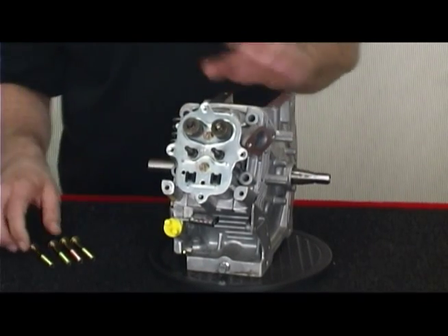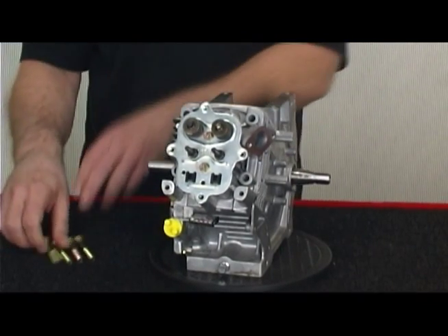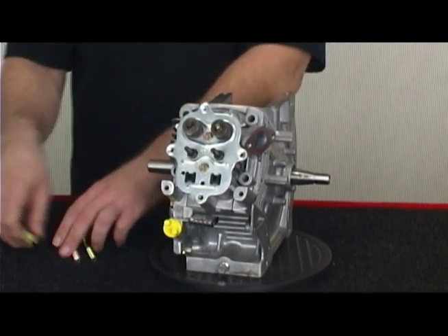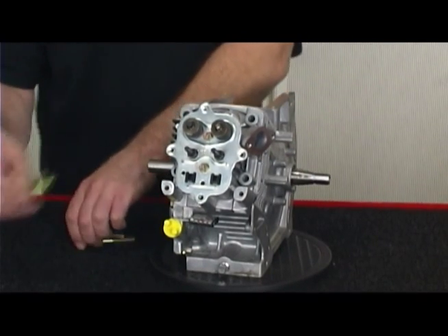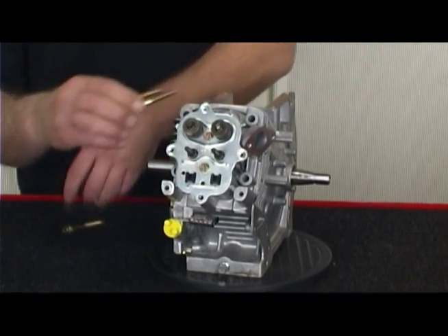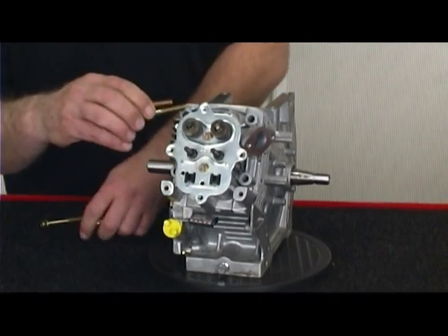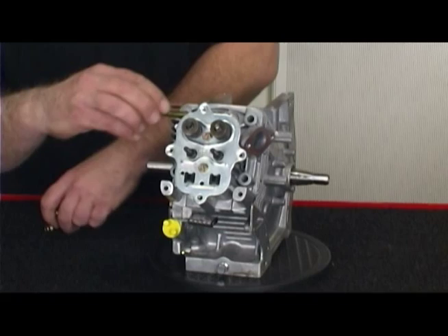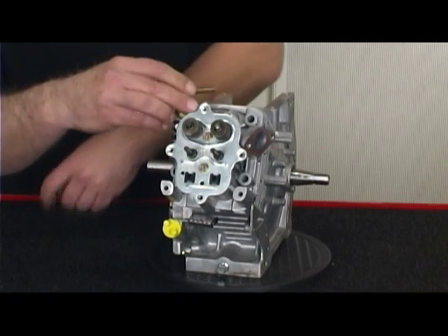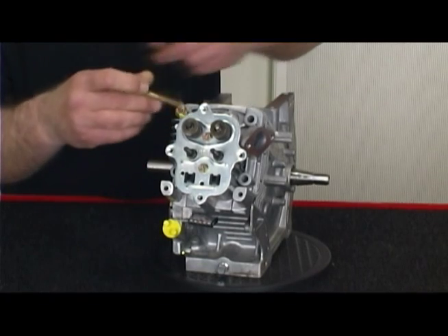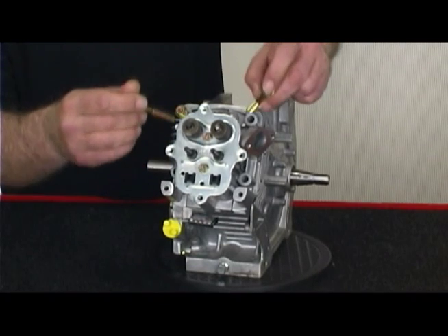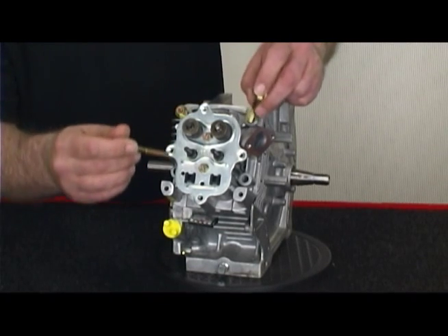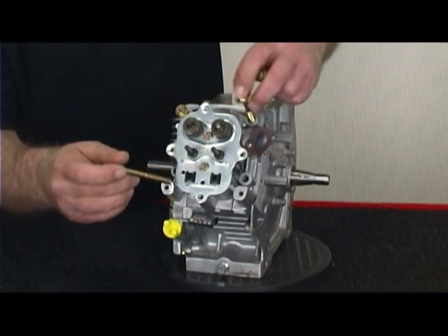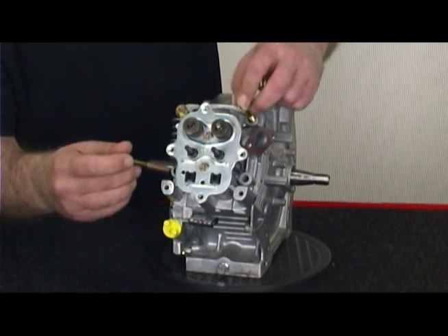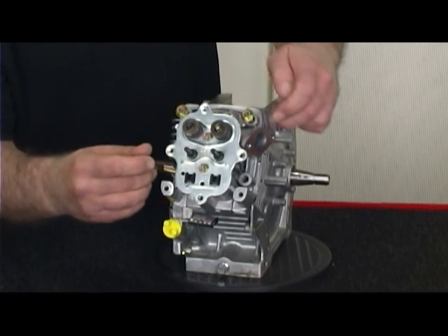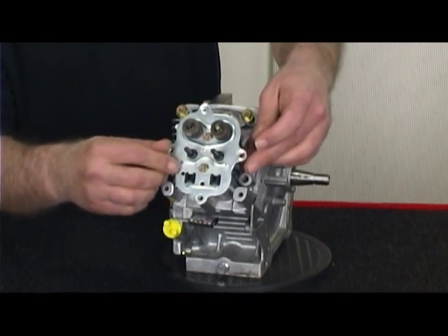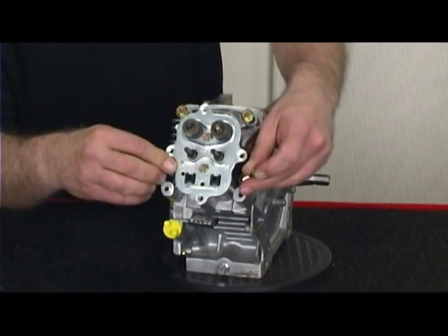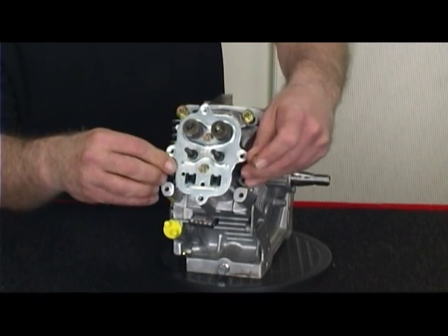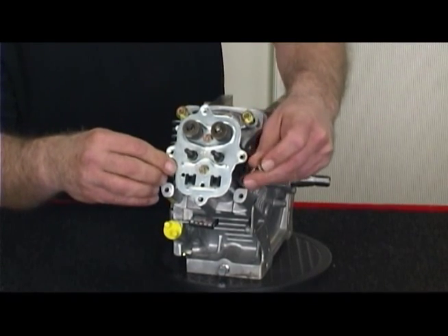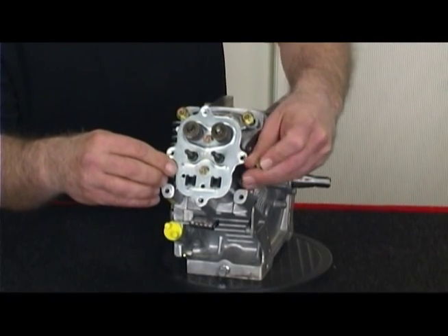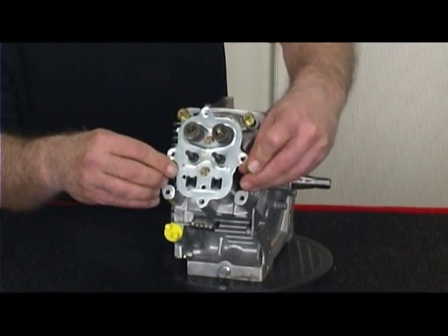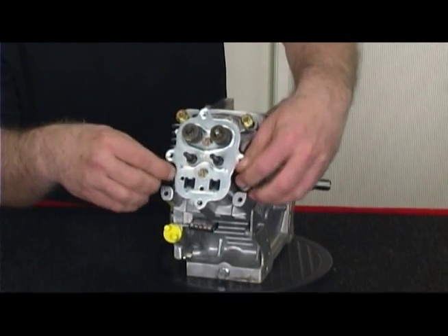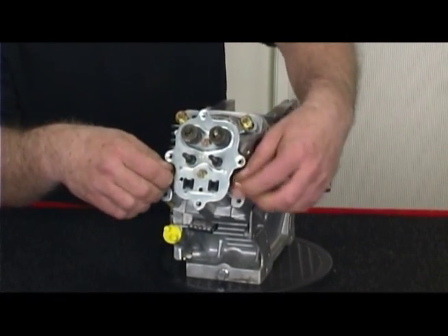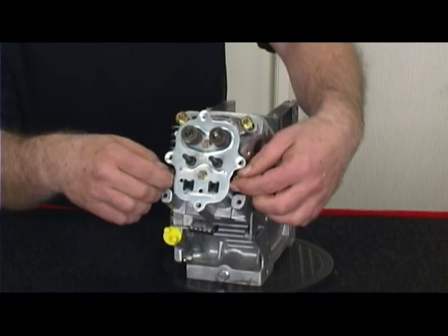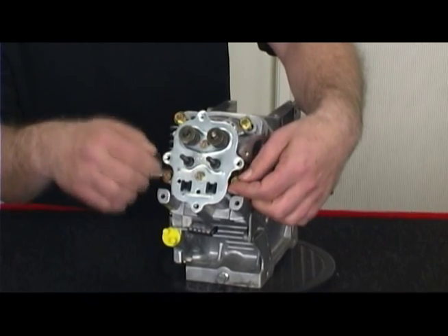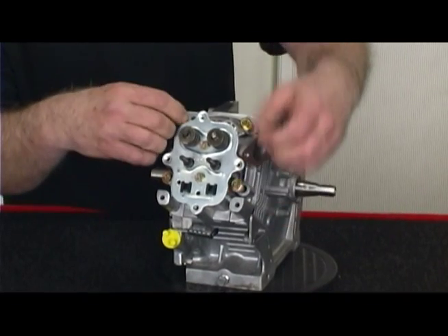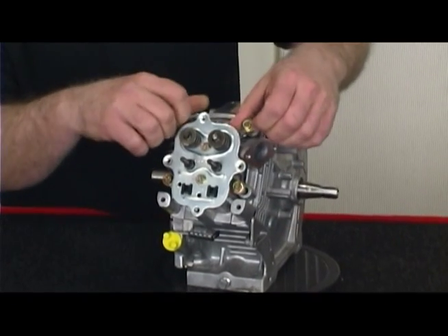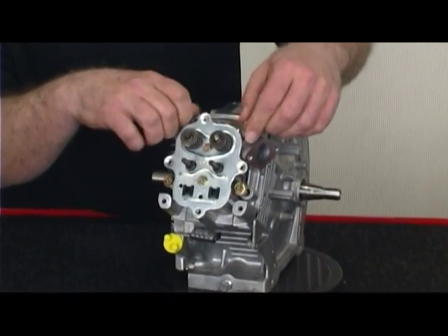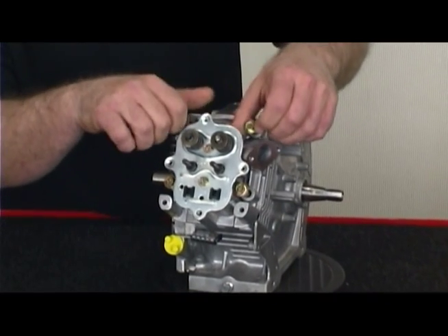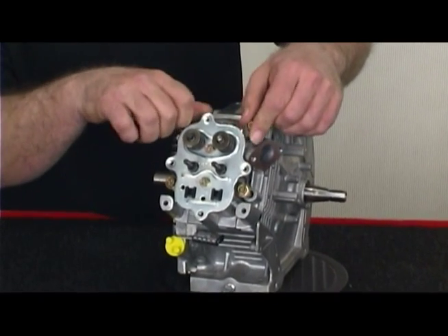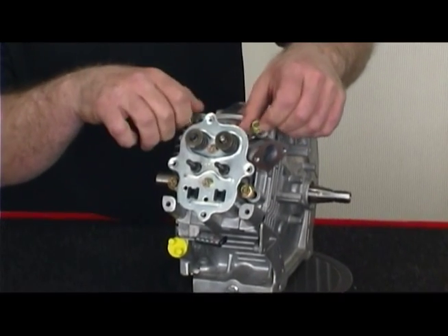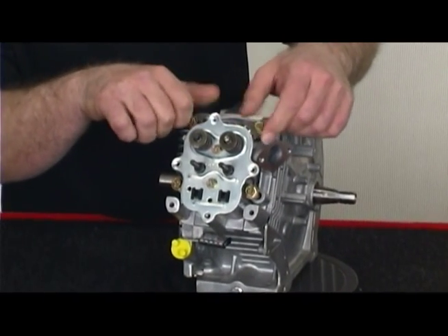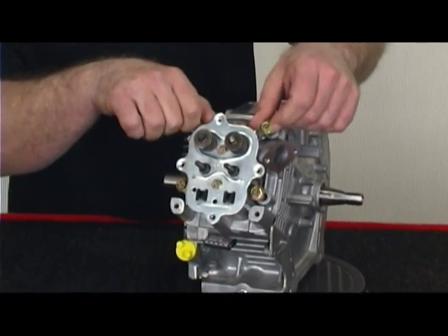After installing the gasket, place the head bolts properly on the engine. Start by hand tightening each of the four head bolts. This will prevent accidental cross threading.